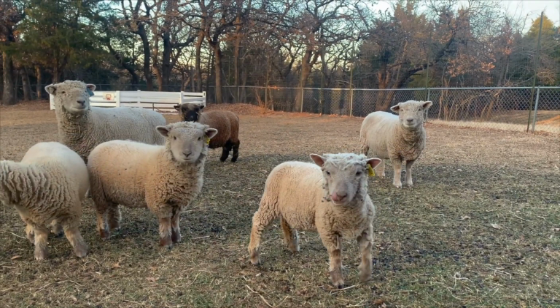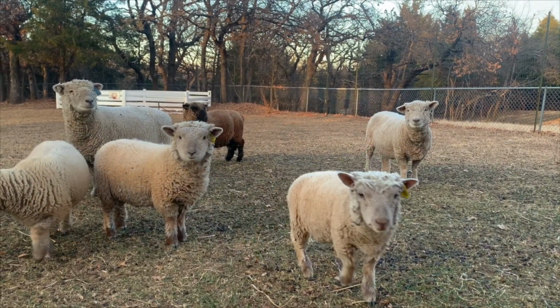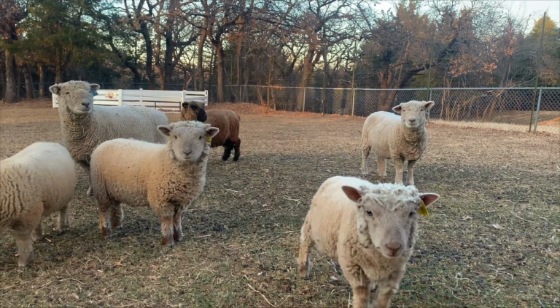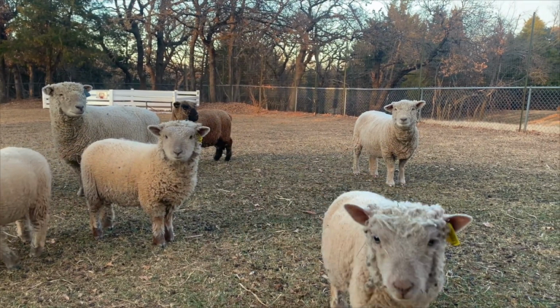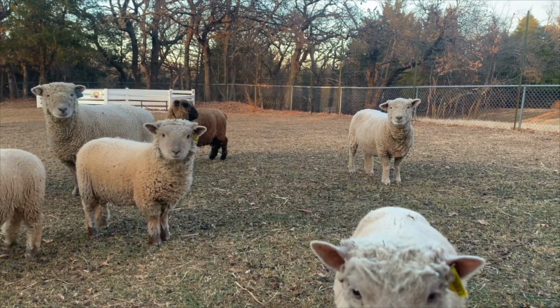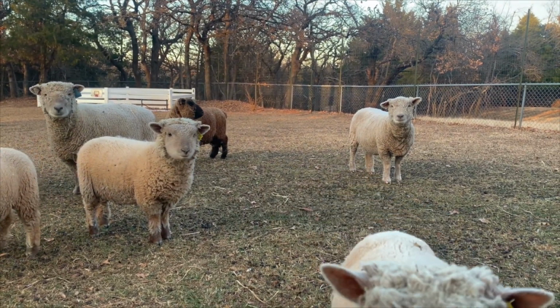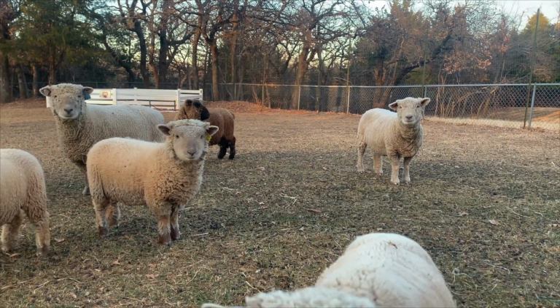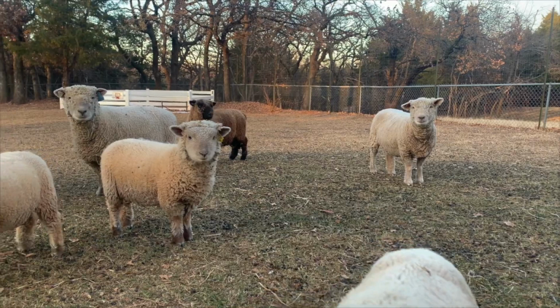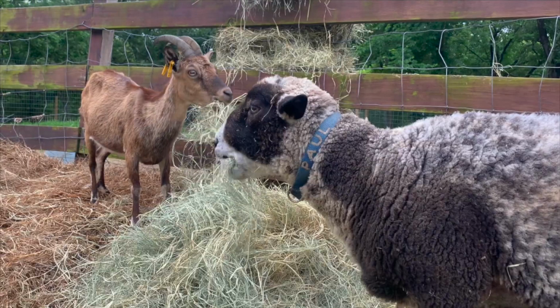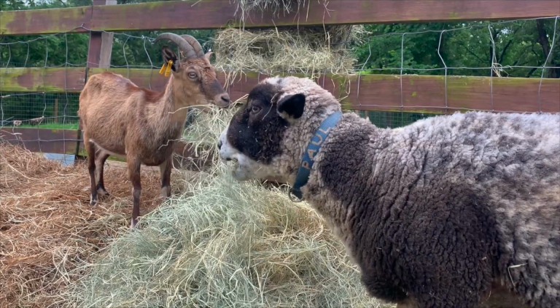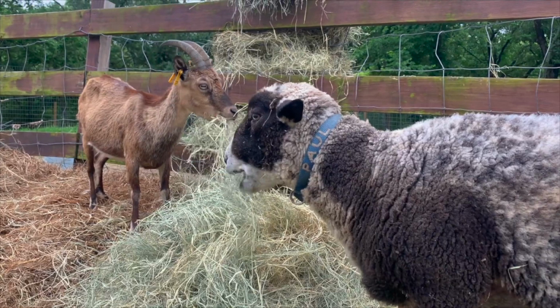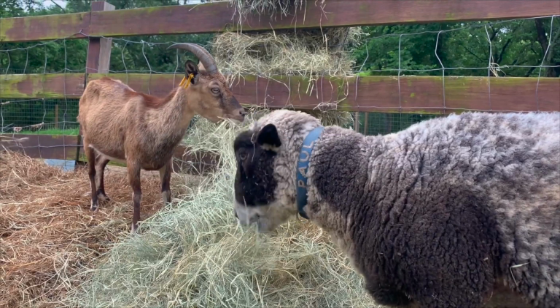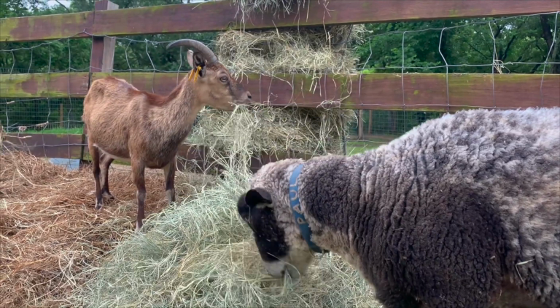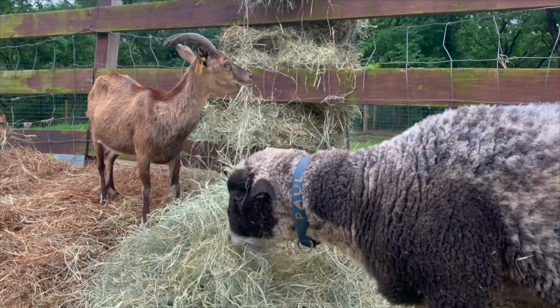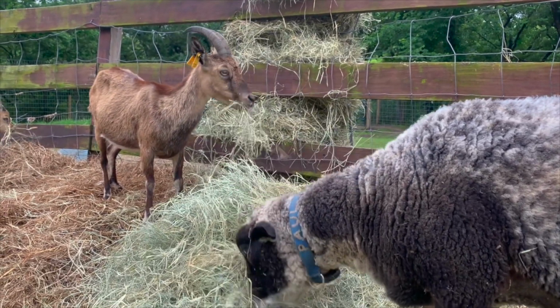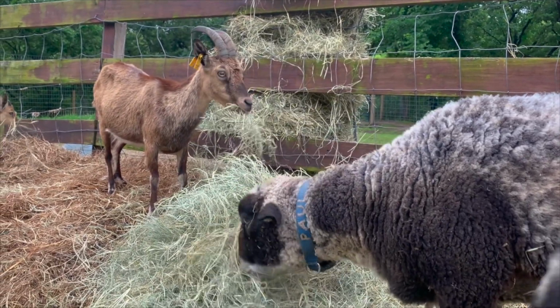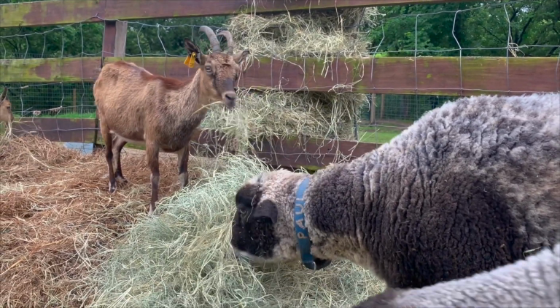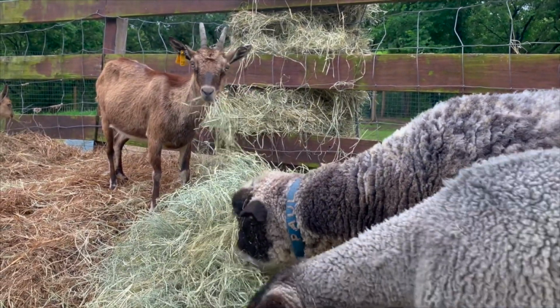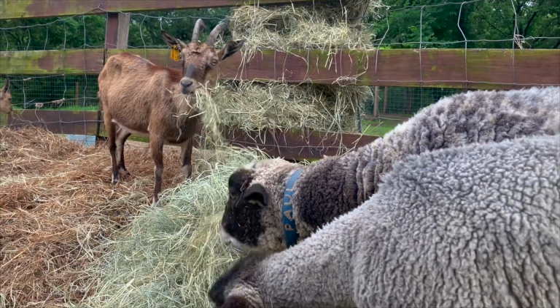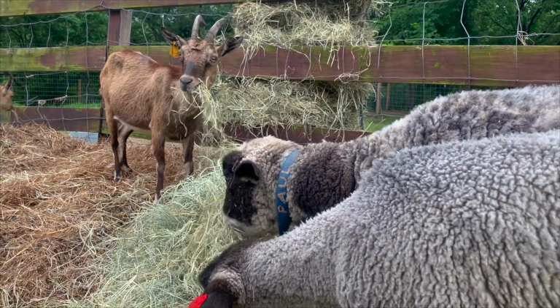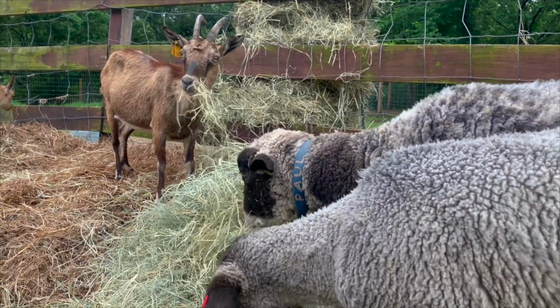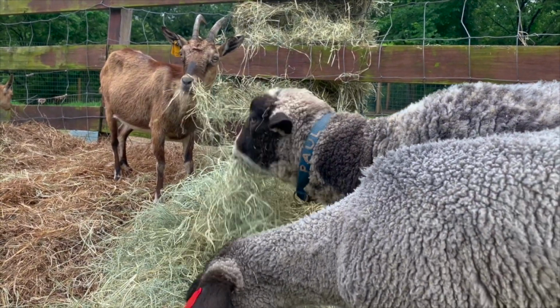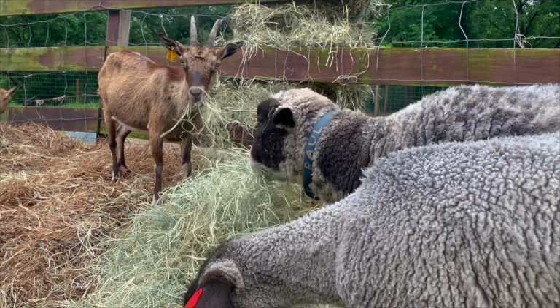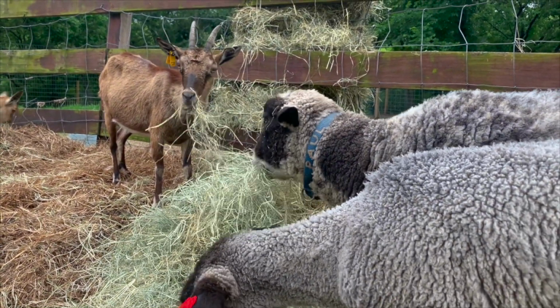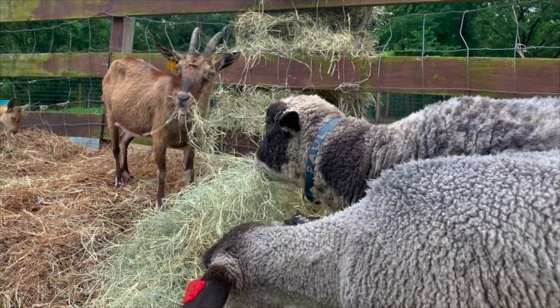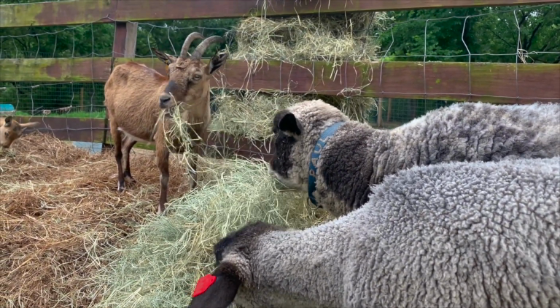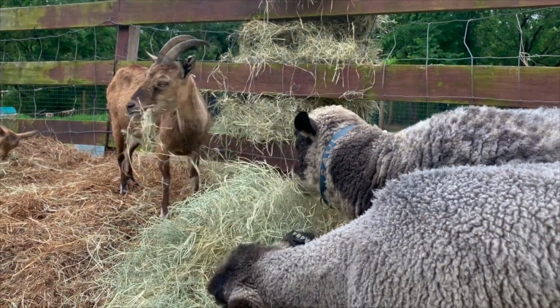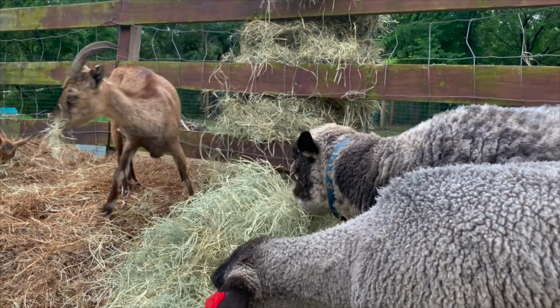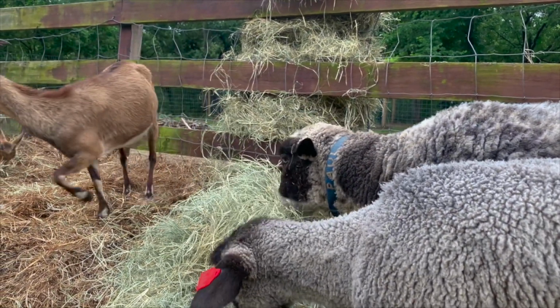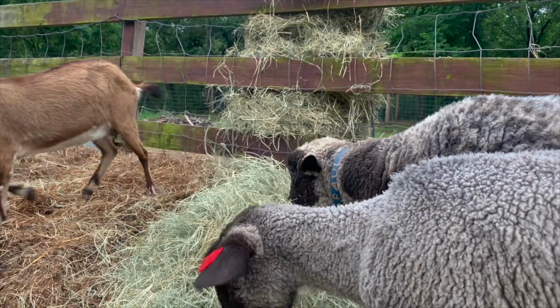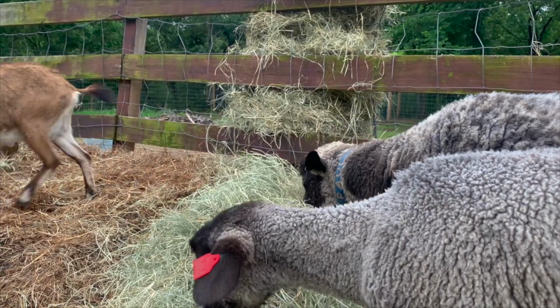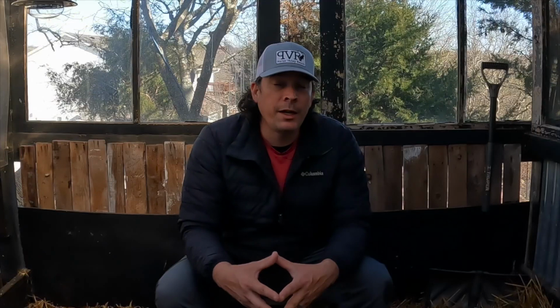Biting lice are one of those parasites that can be in your herd or flock at any point, but during the cooler winter months, when sheep and goats are huddled together to get away from the cold or out of the weather, it's easier for these things to spread and multiply when all those animals are grouped together out of the elements.